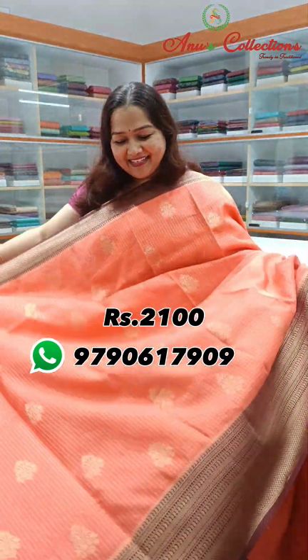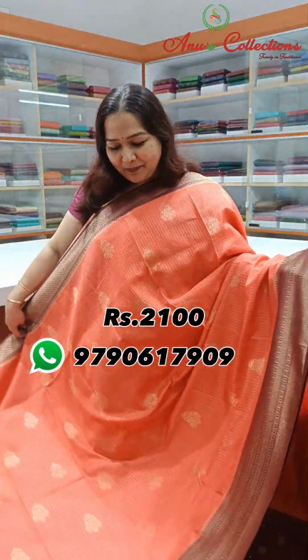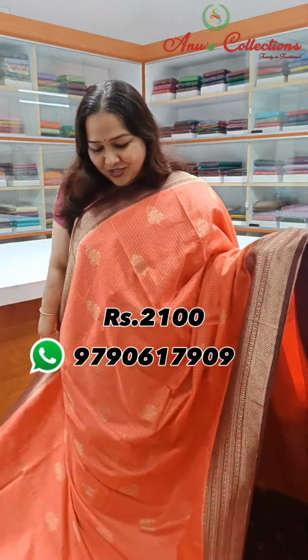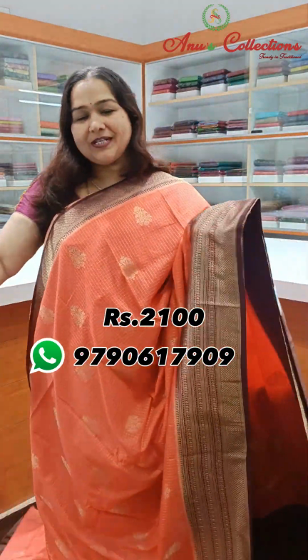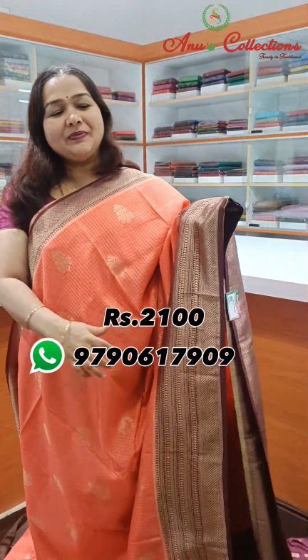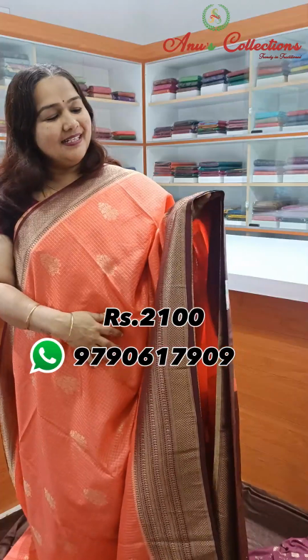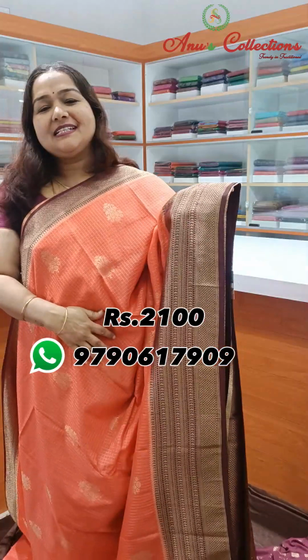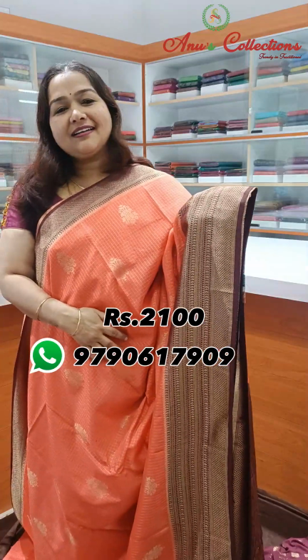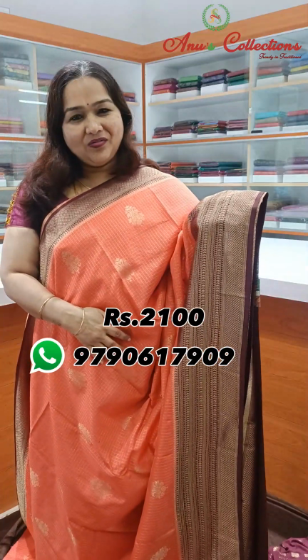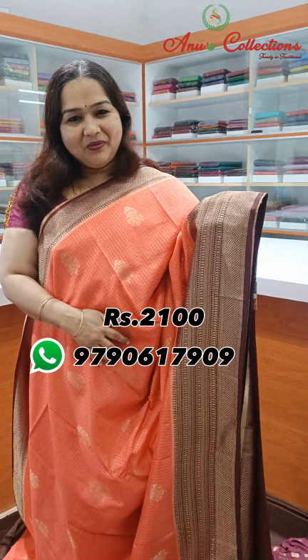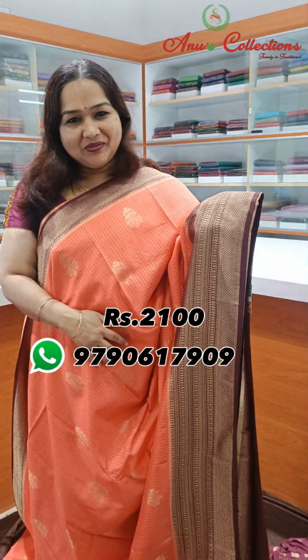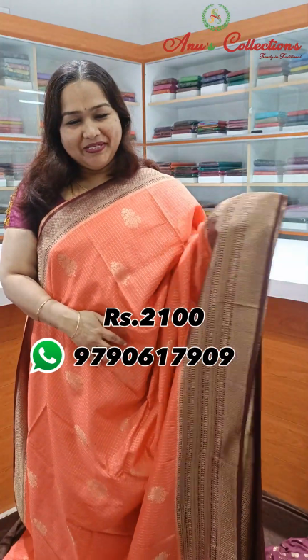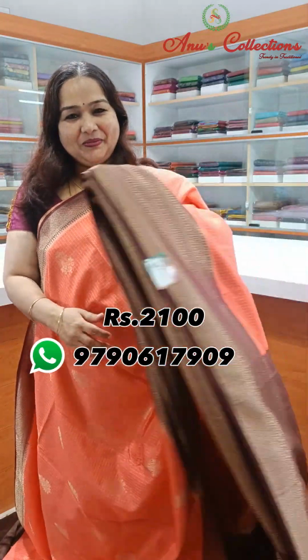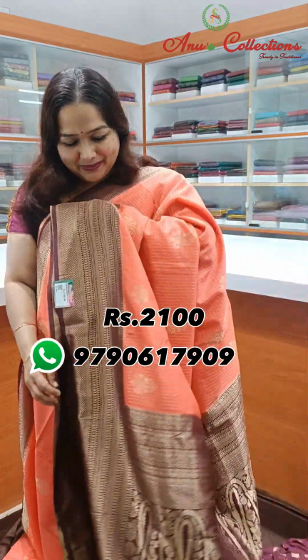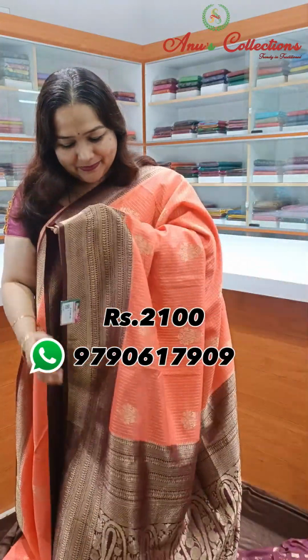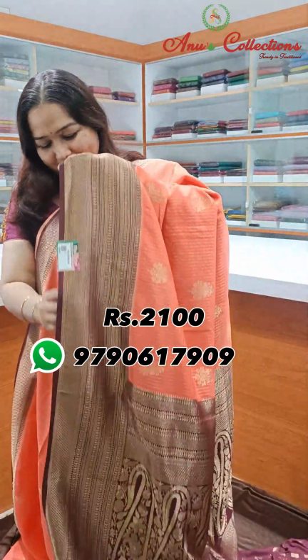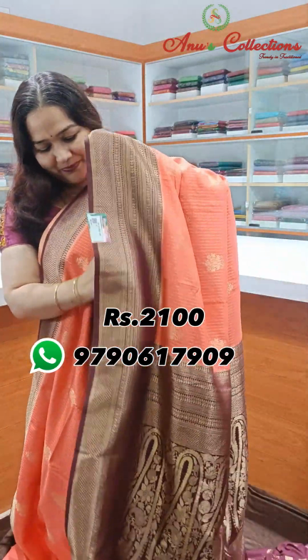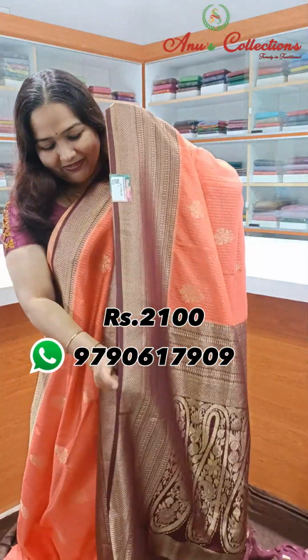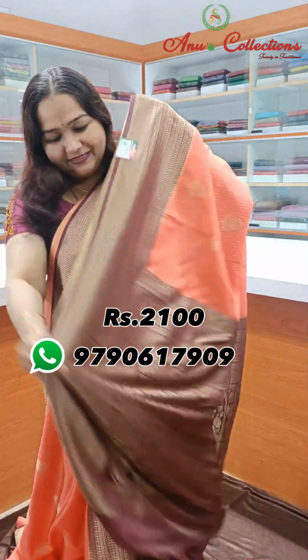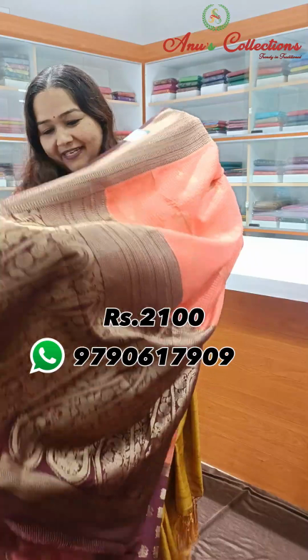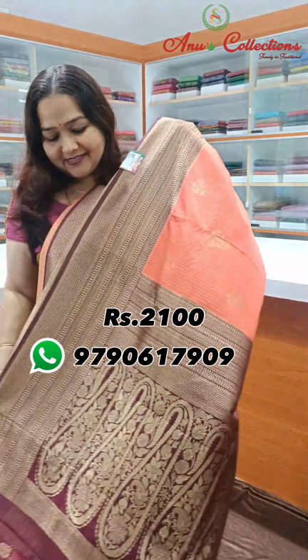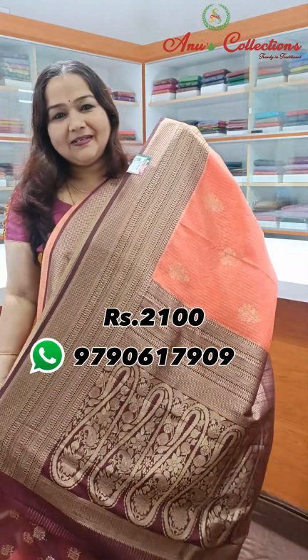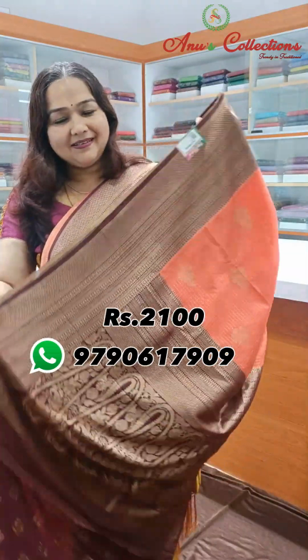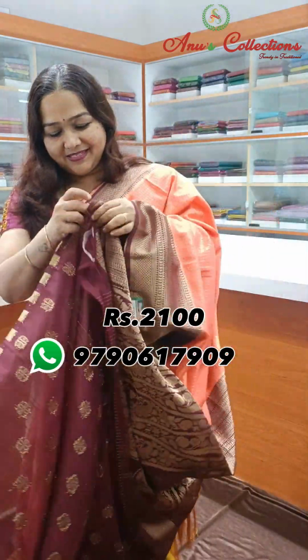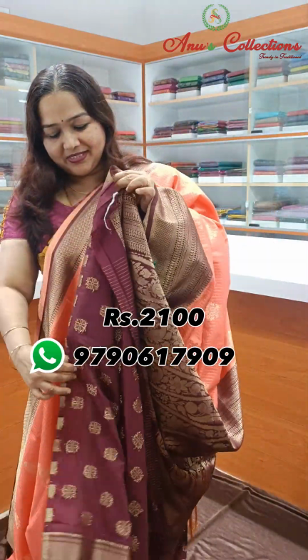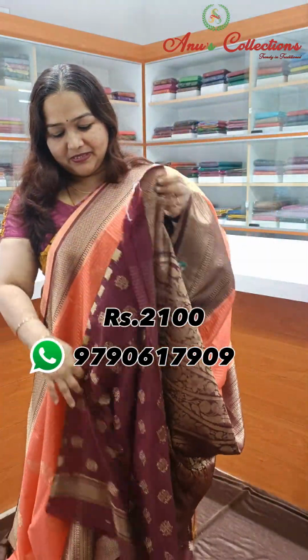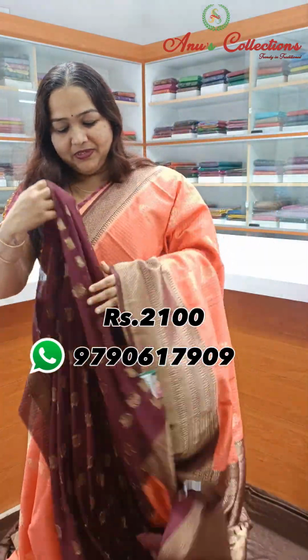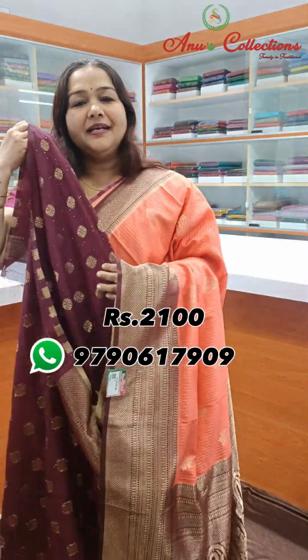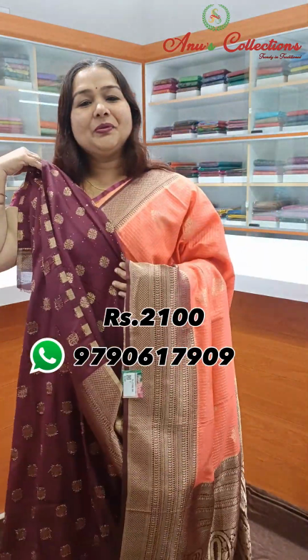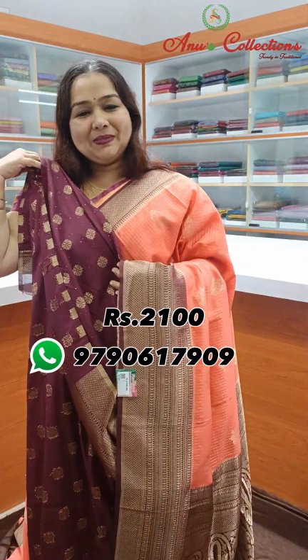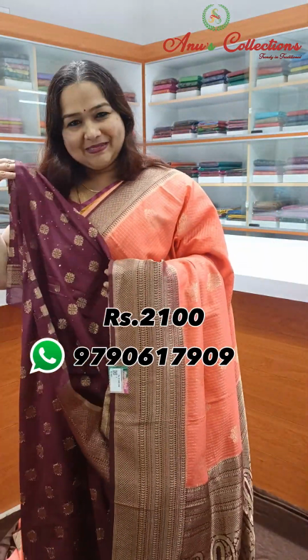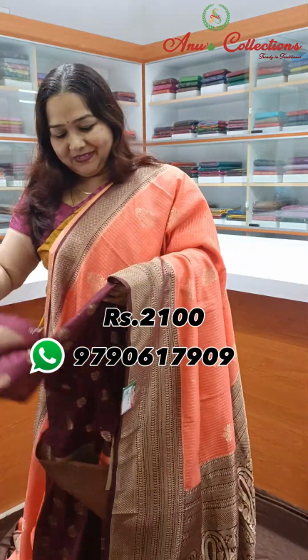Nice peachish orange with a dark coffee brown colour combination — very high colour combination. This is a fantastic rich contrast pallu and a beautiful contrast blouse.